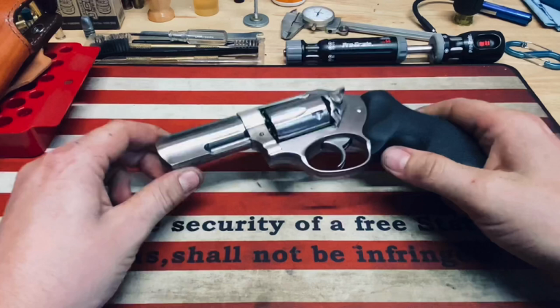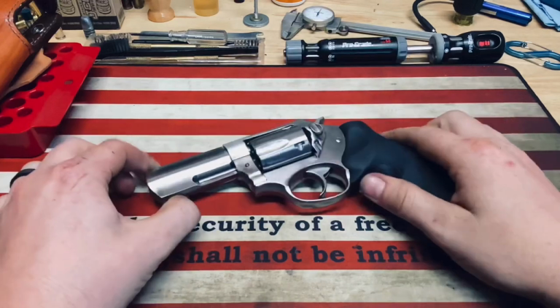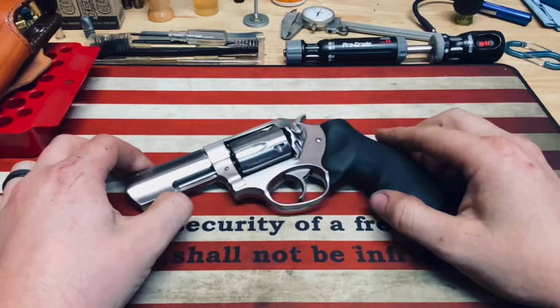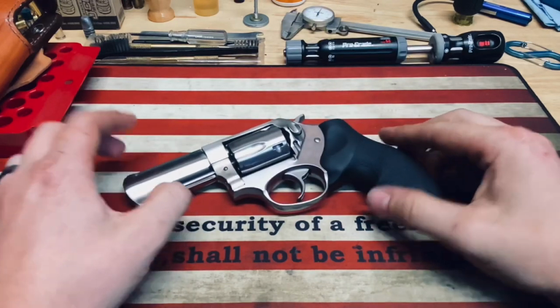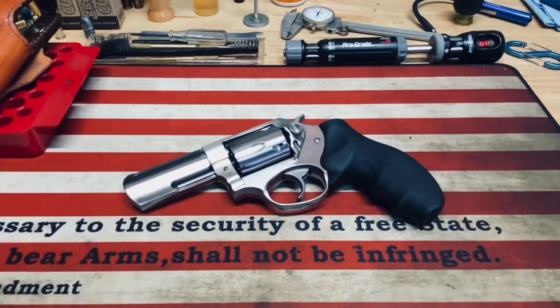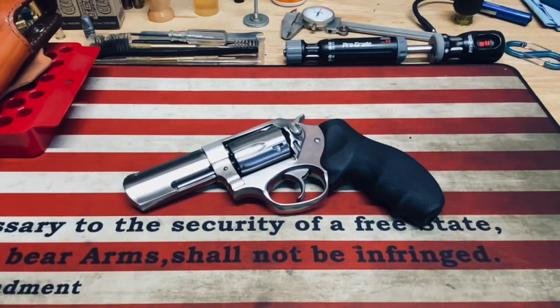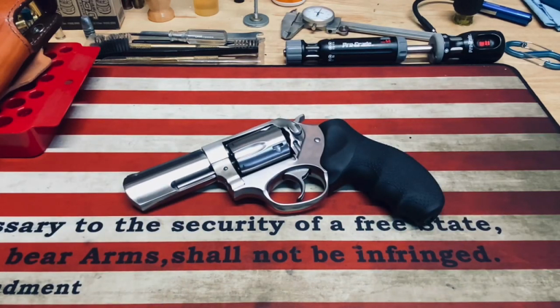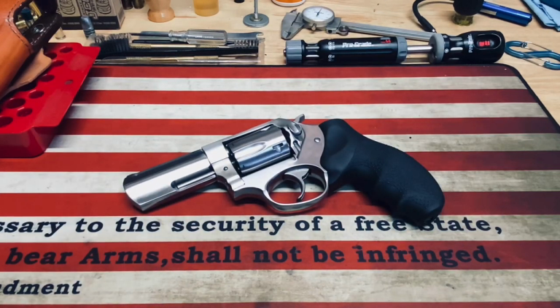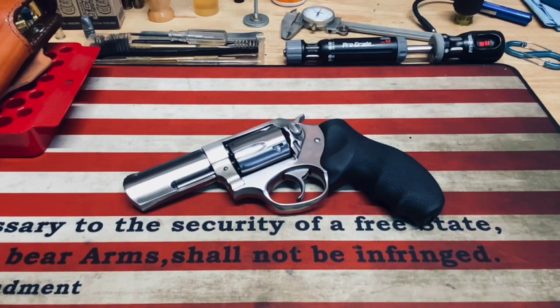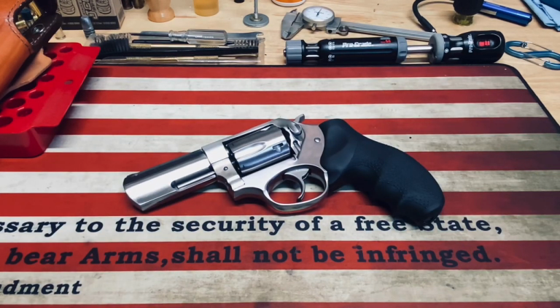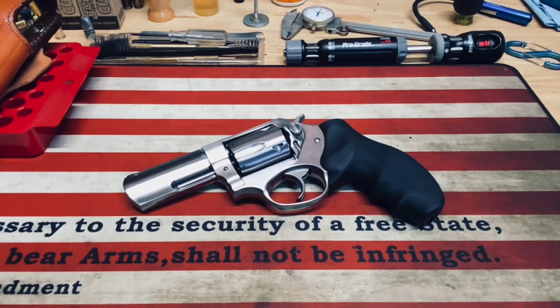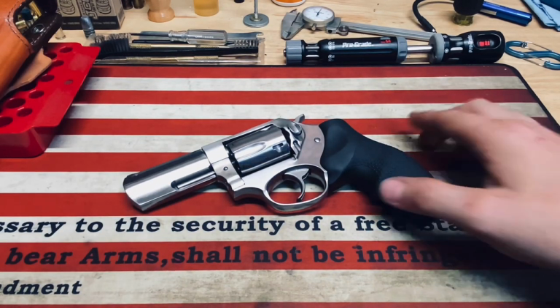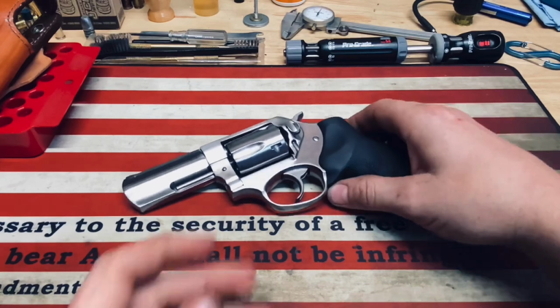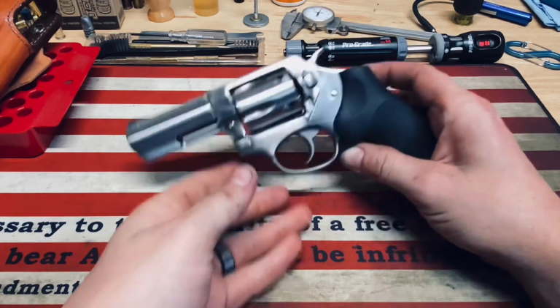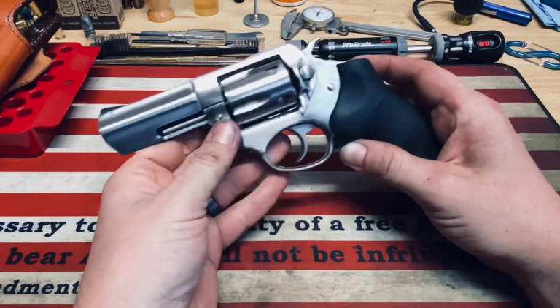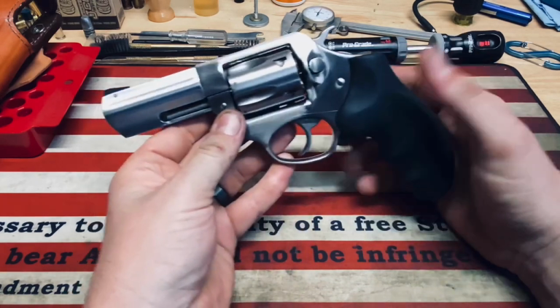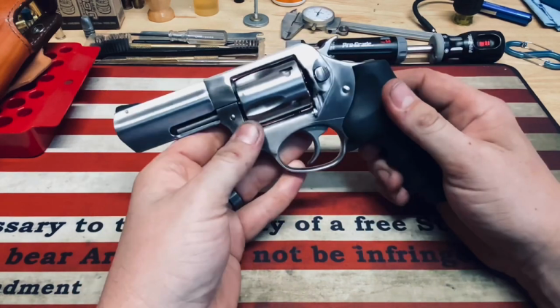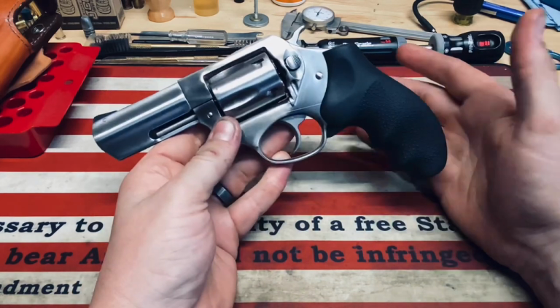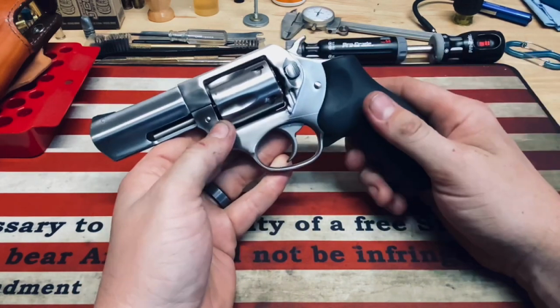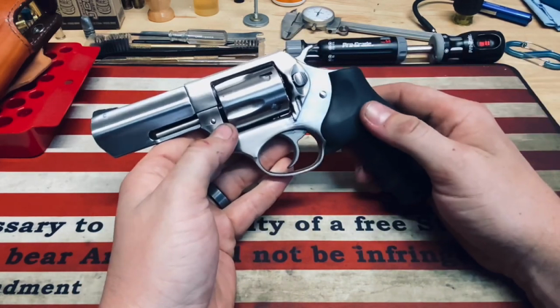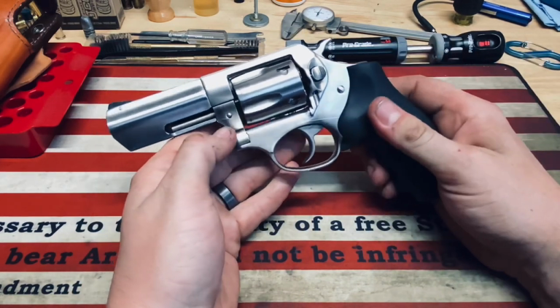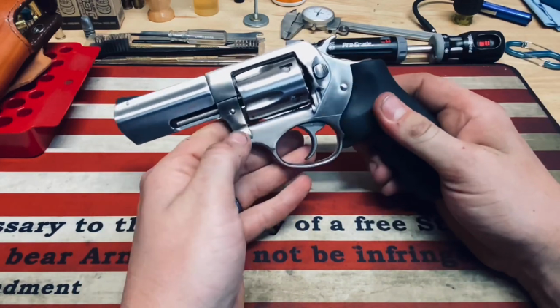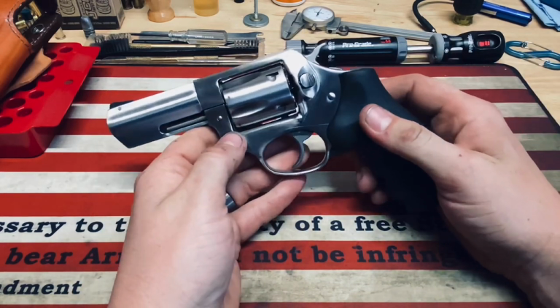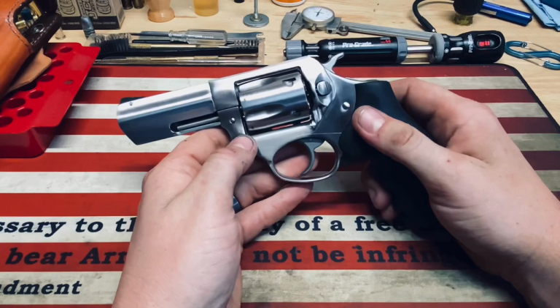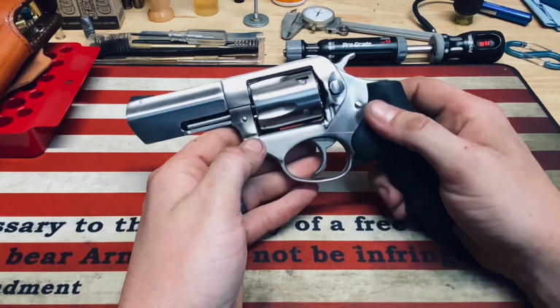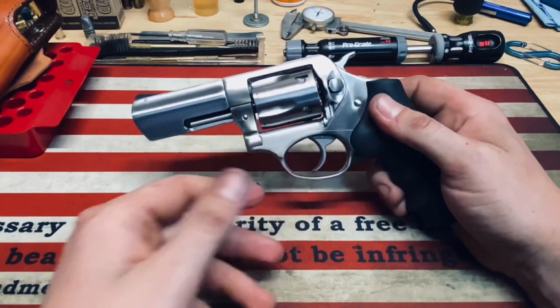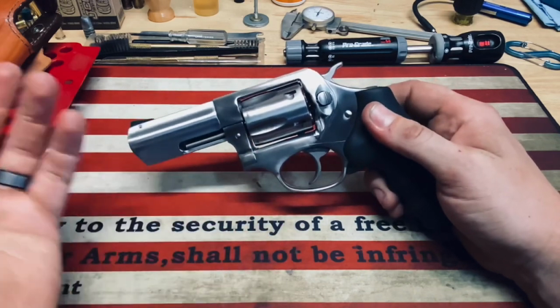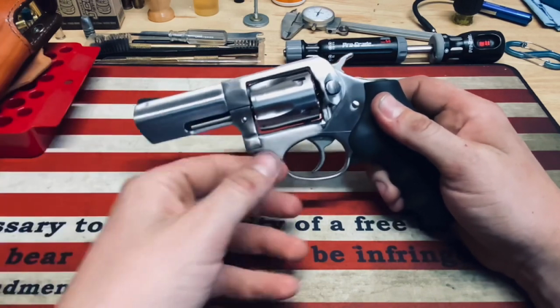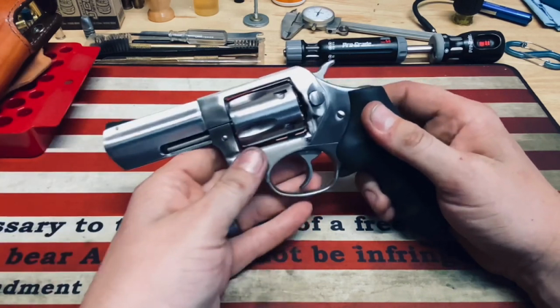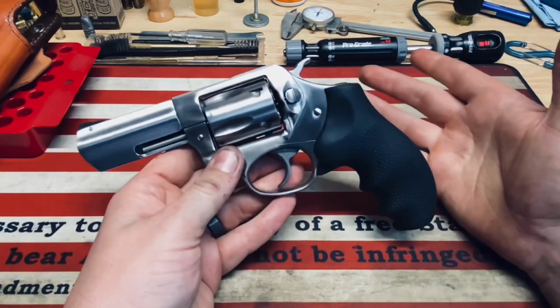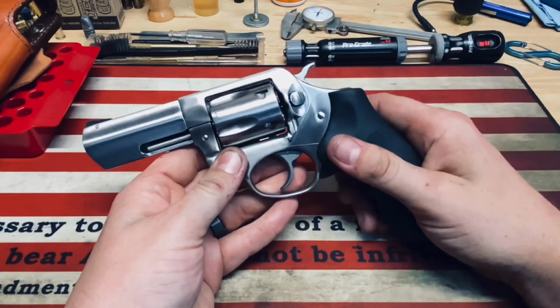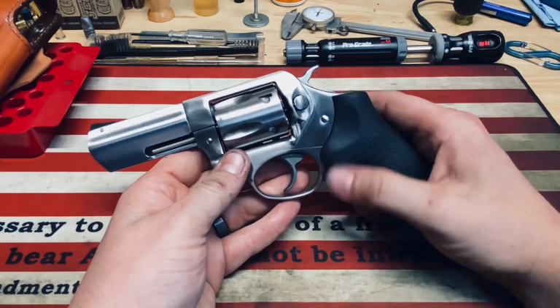This is an excellent revolver for the money, guys. Anybody who has one of these will know. I have the .357 here of course. I haven't shot any of the other calibers that this revolver comes in, but I've seen and heard nothing but great things about this revolver.